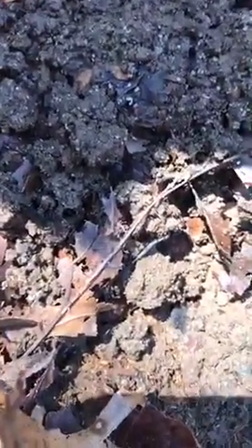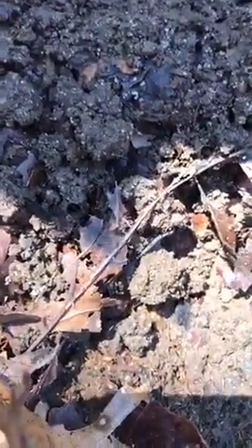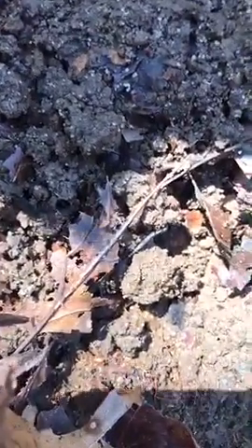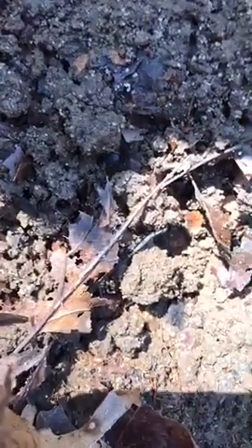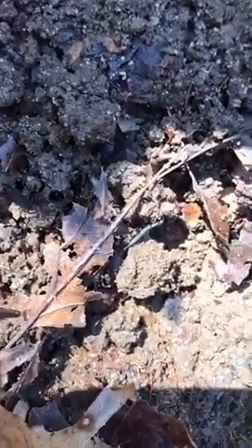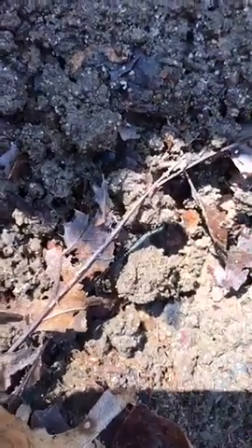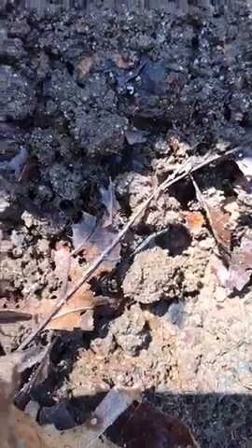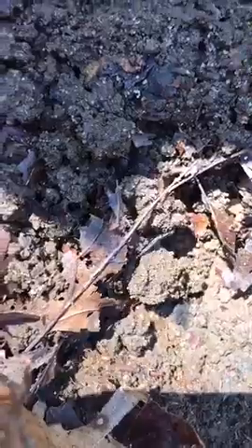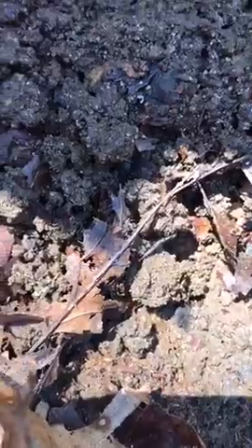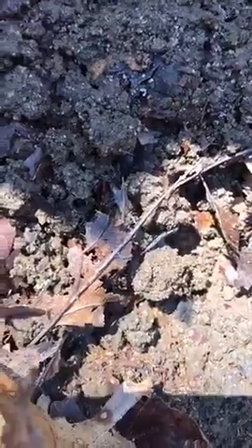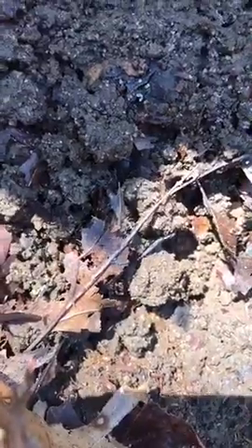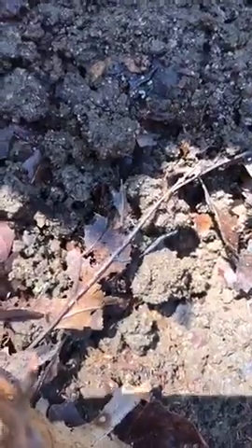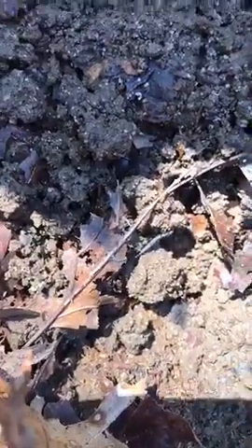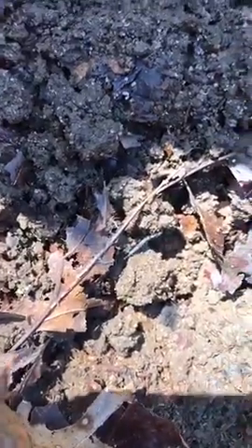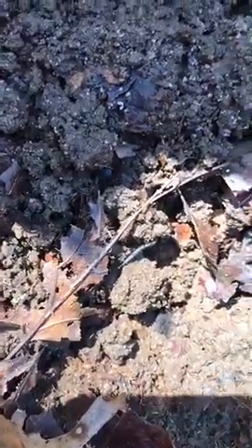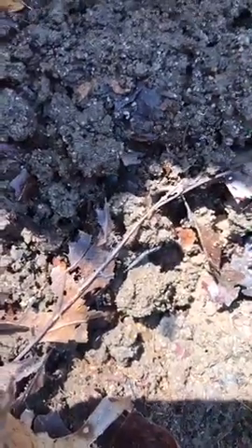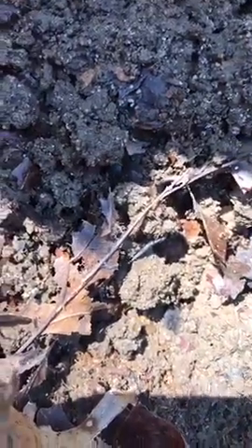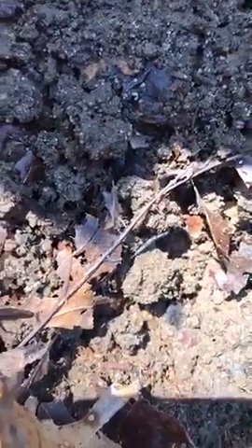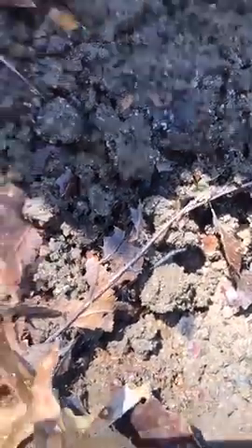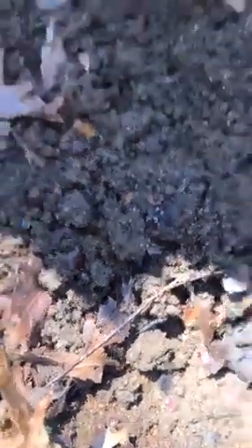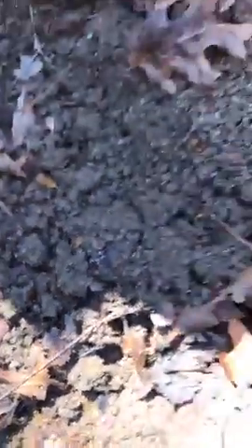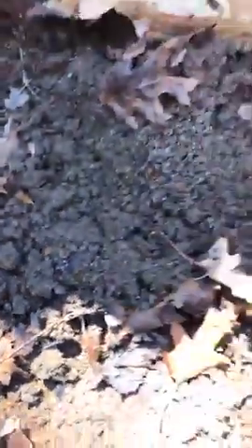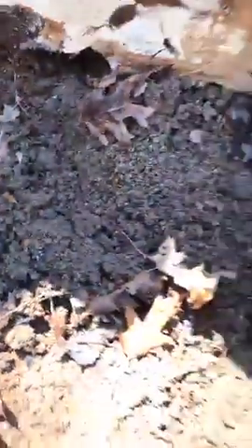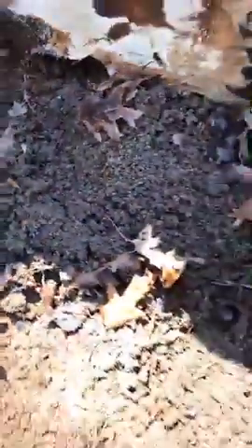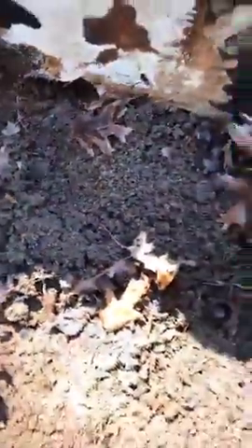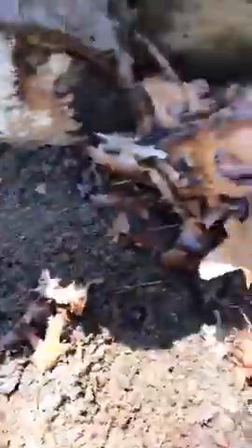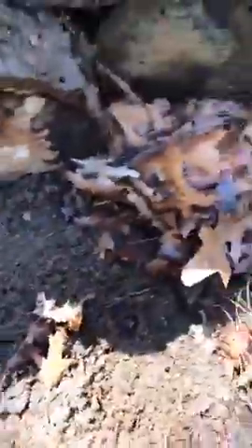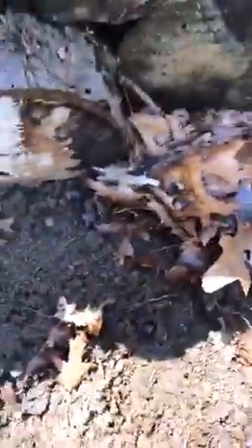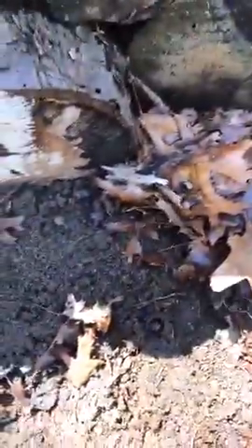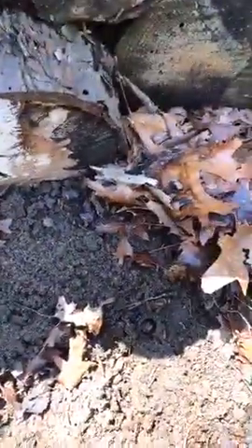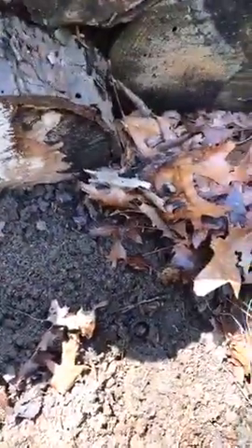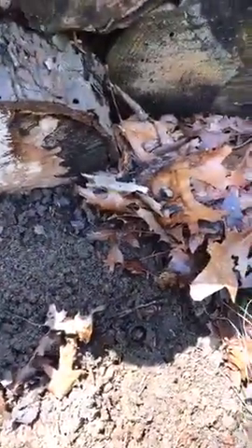Nice soil. The soil is really rich back here. I can't wait to dig some of this out to put in my garden.